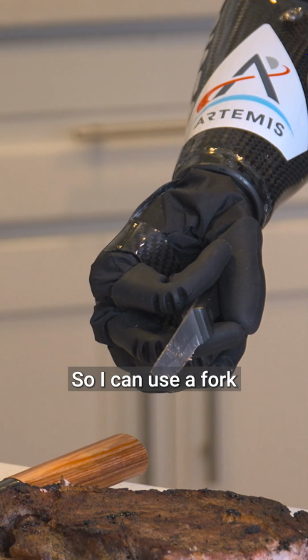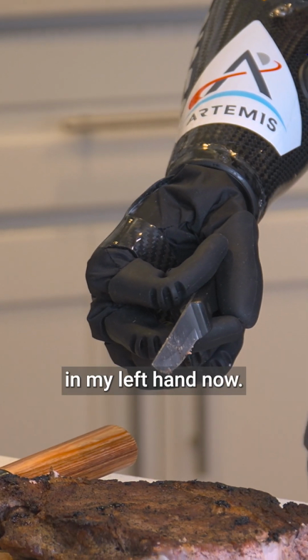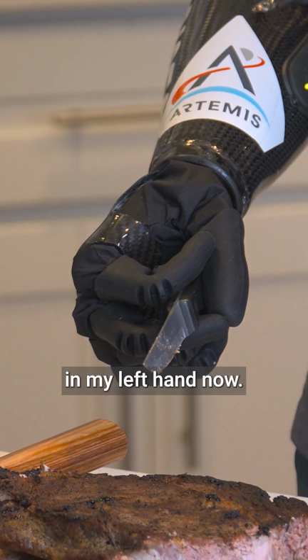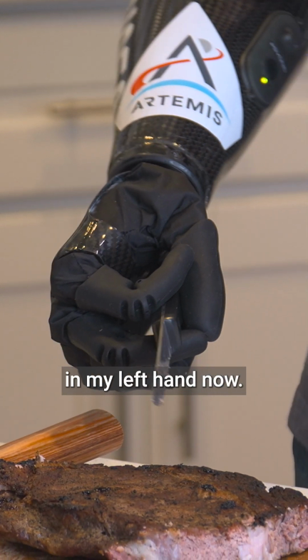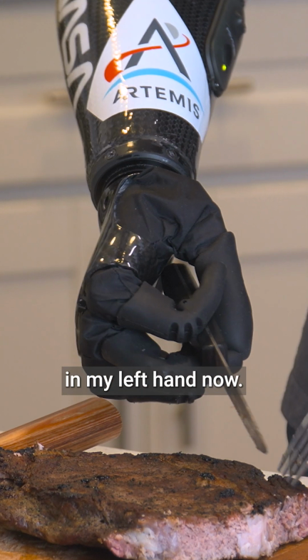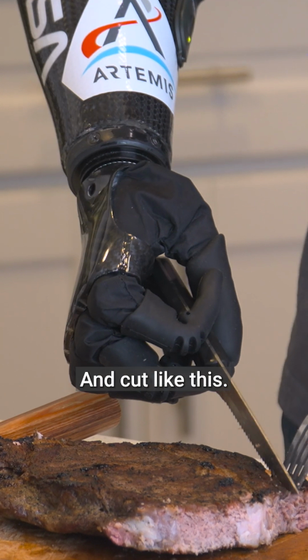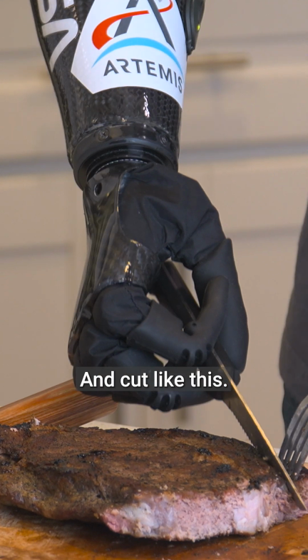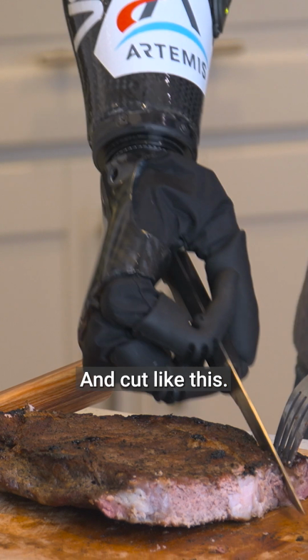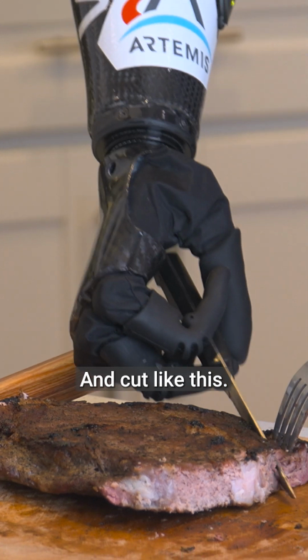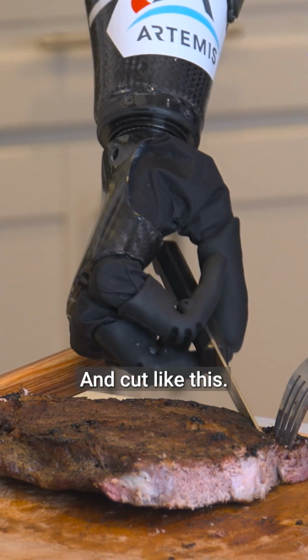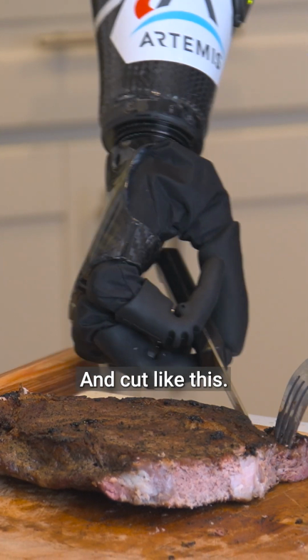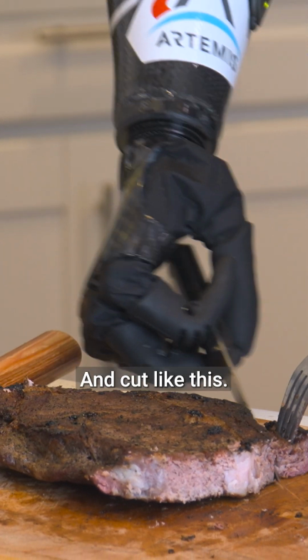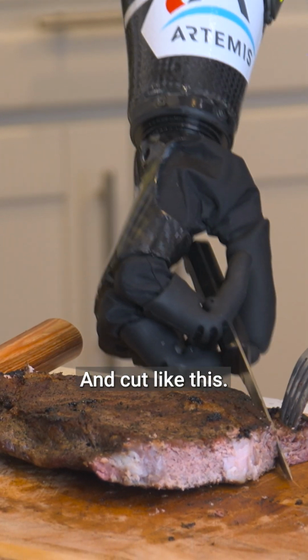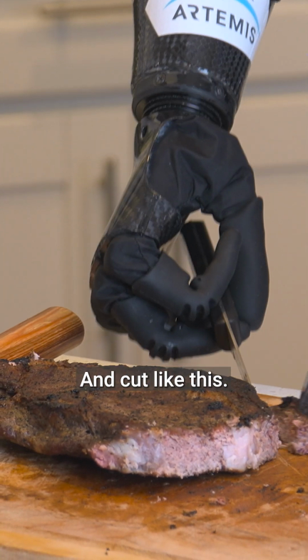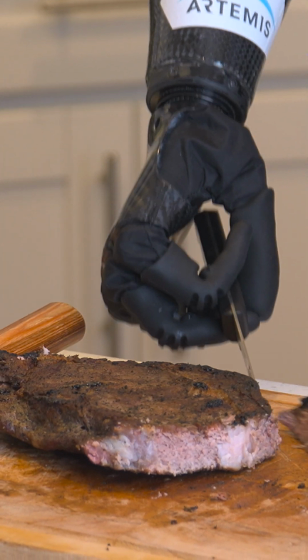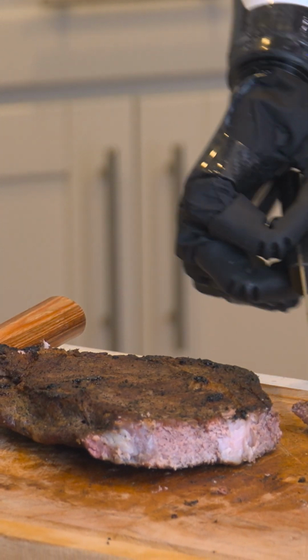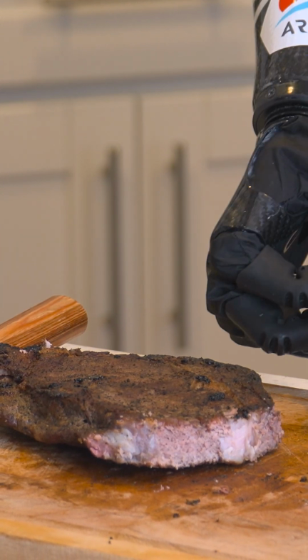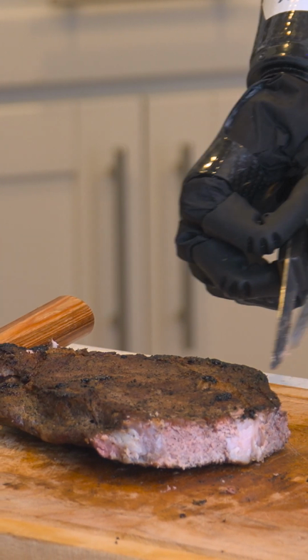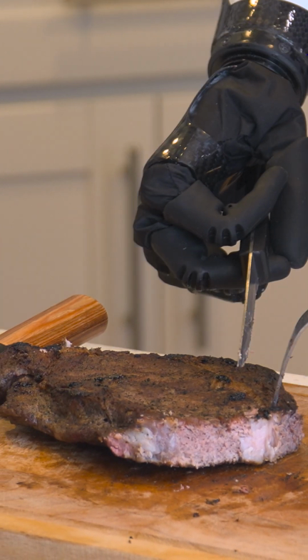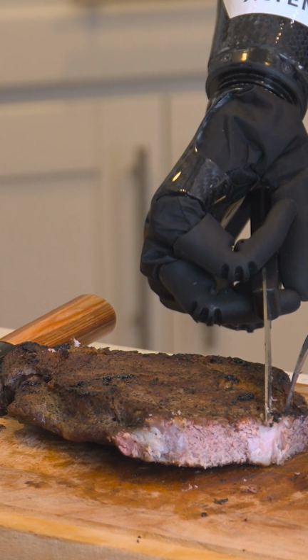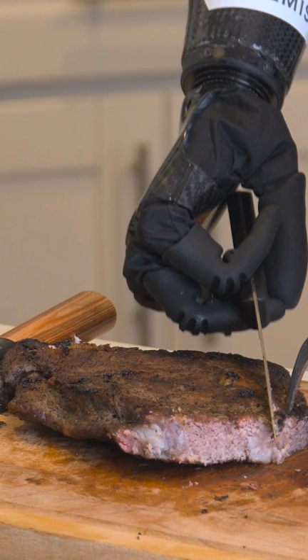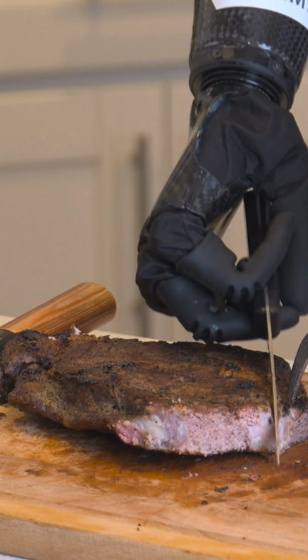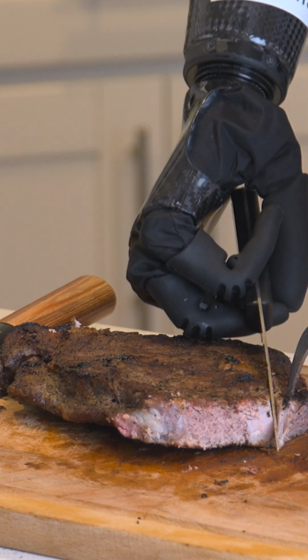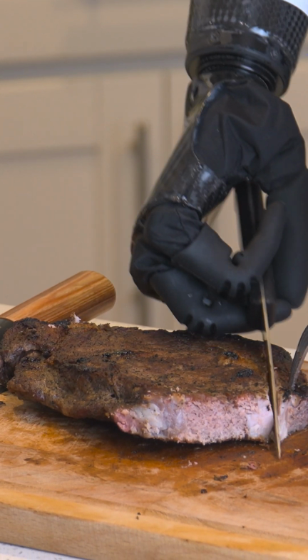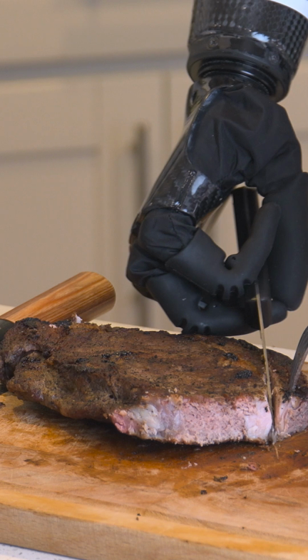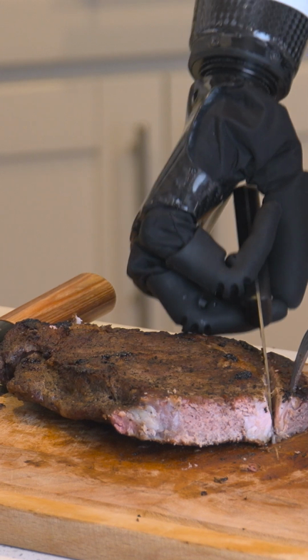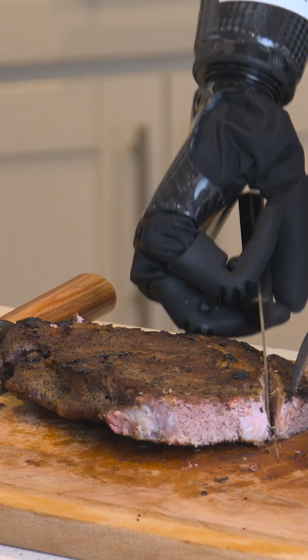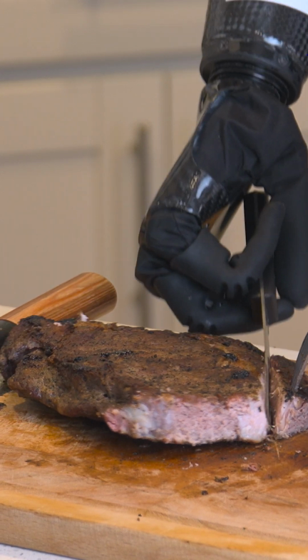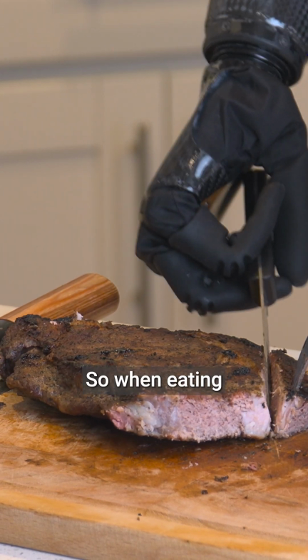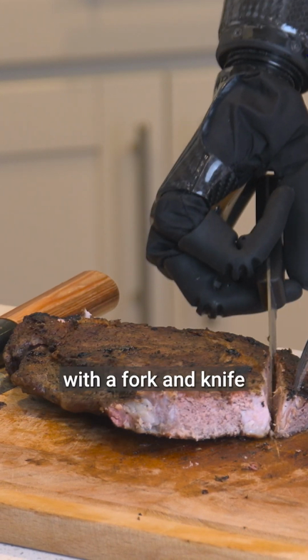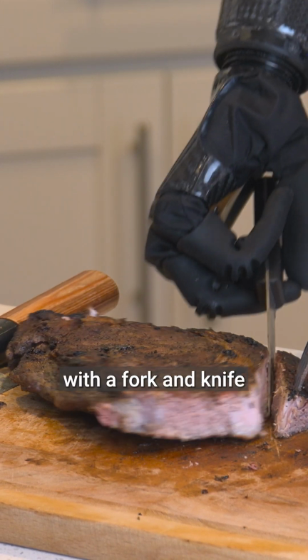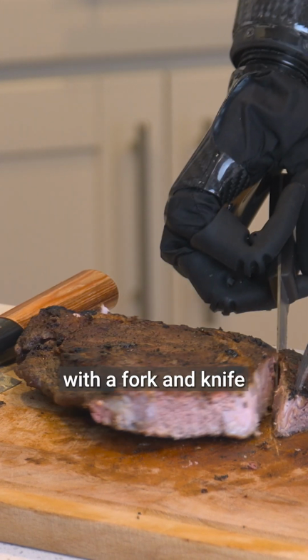I can use a fork in my left hand now and cut like this.